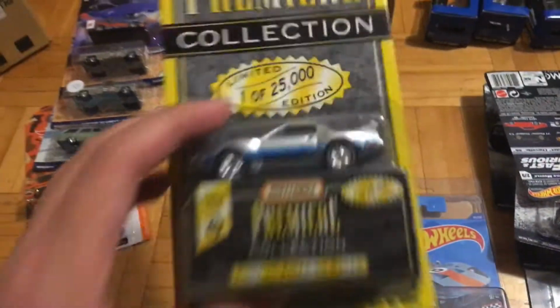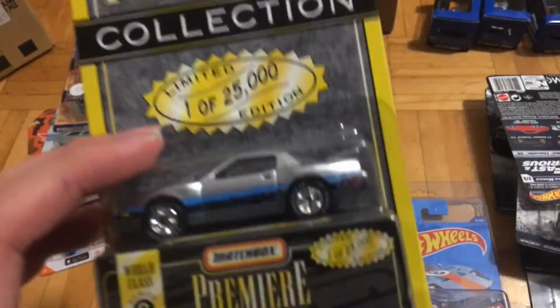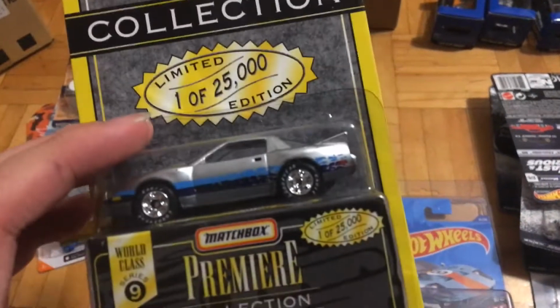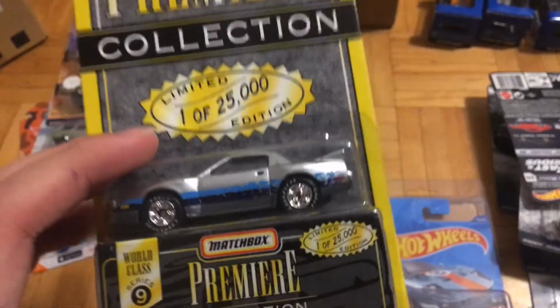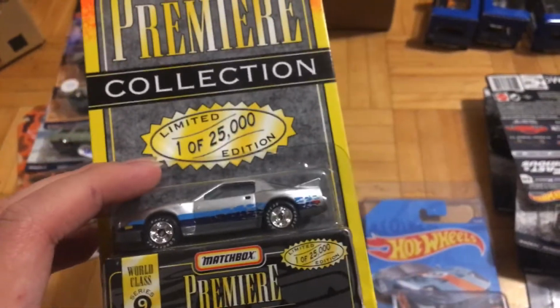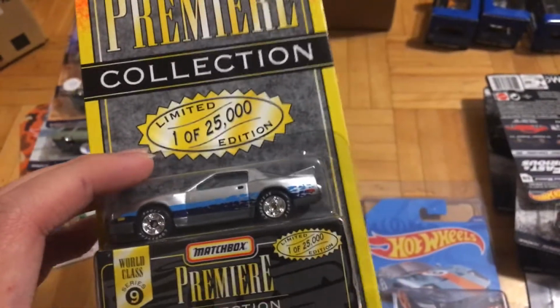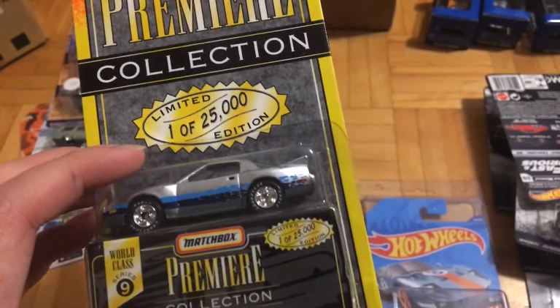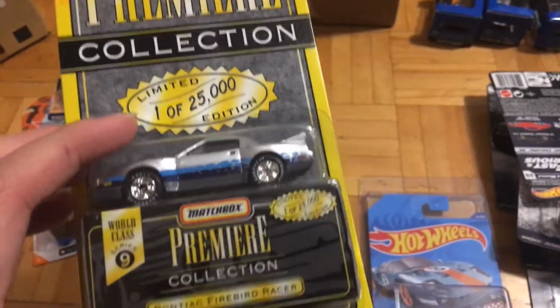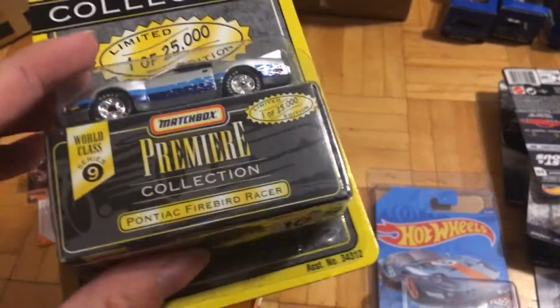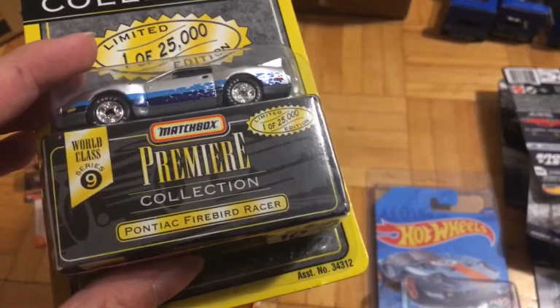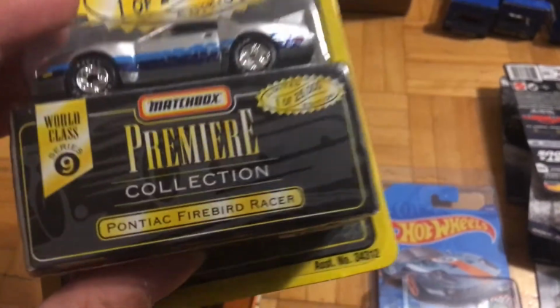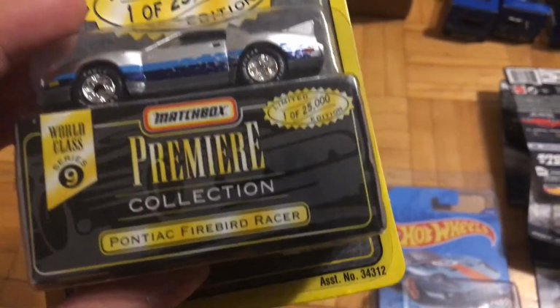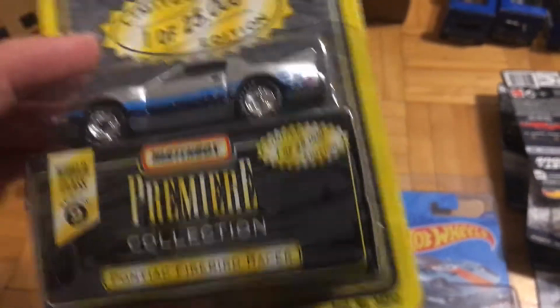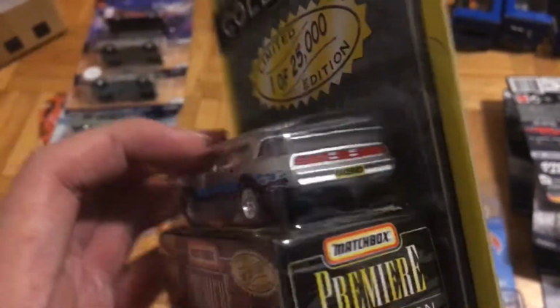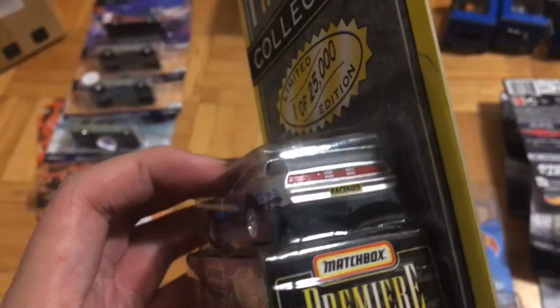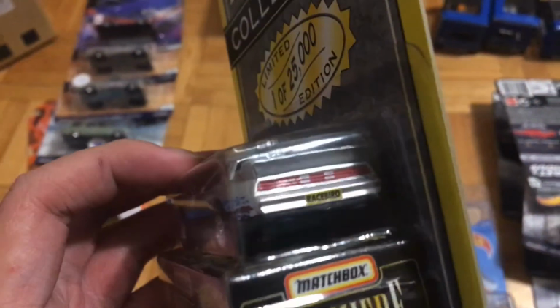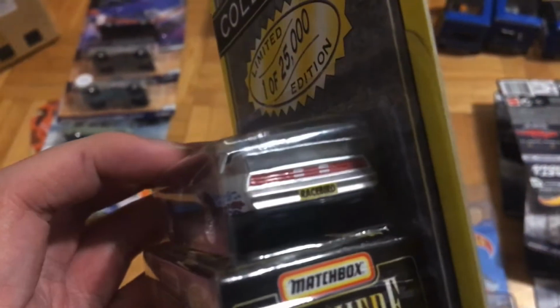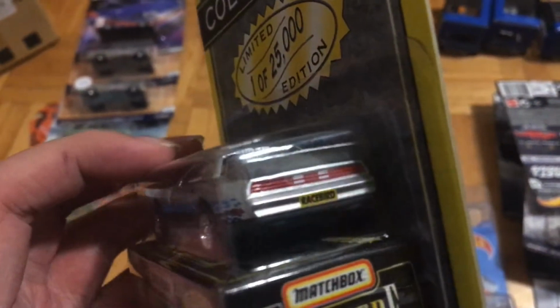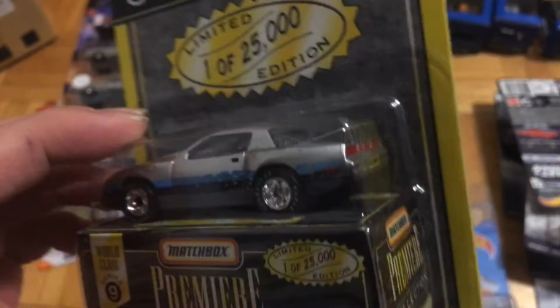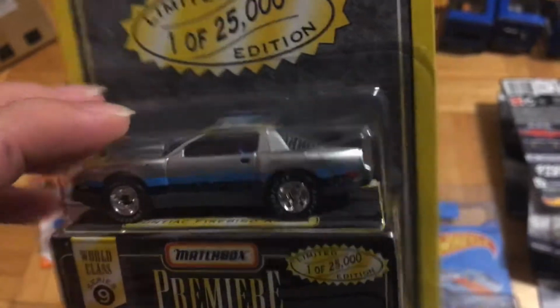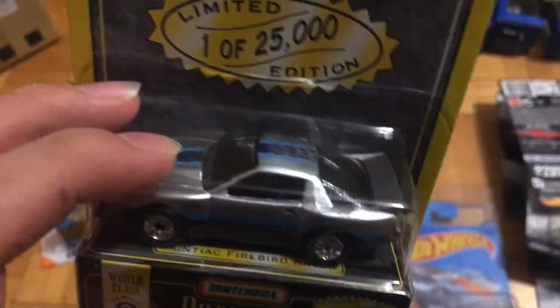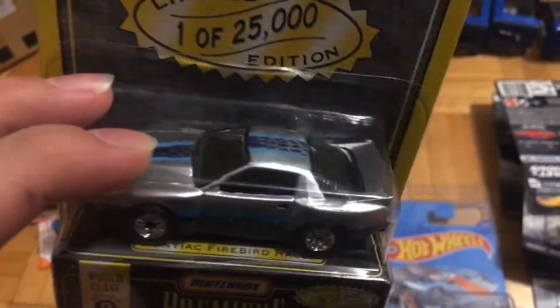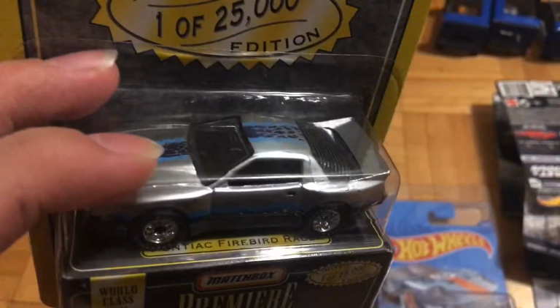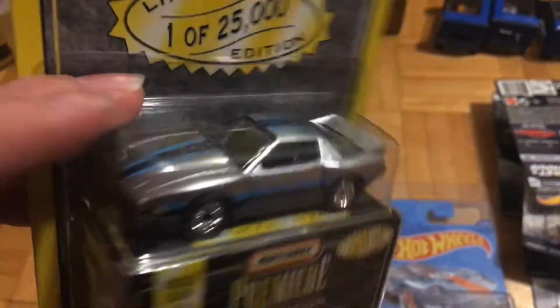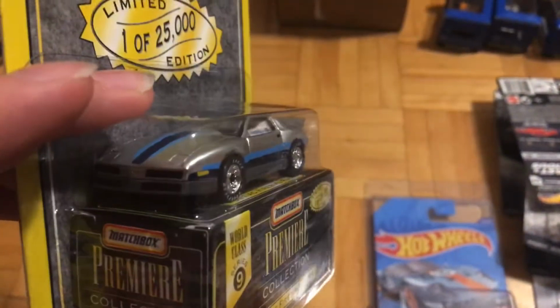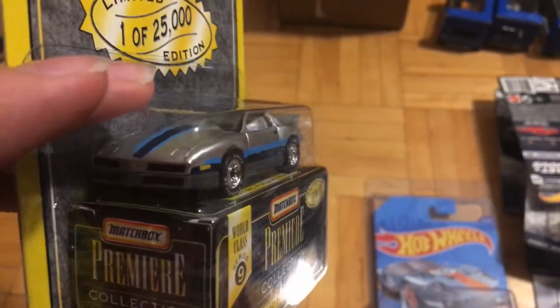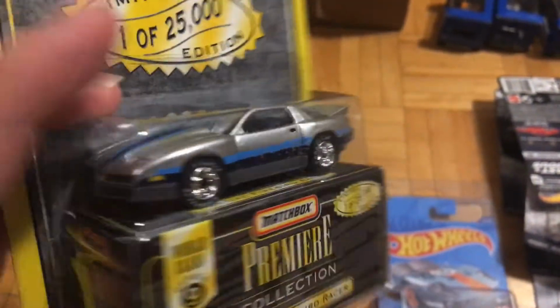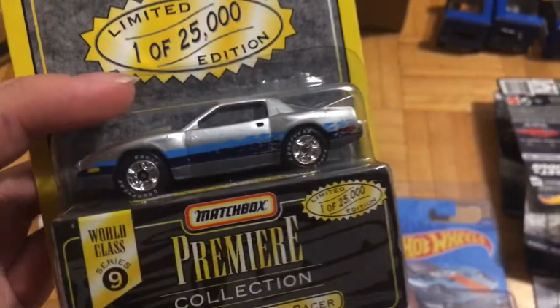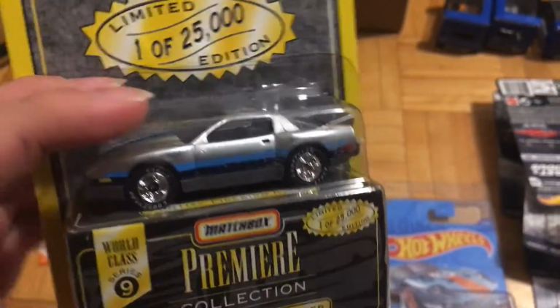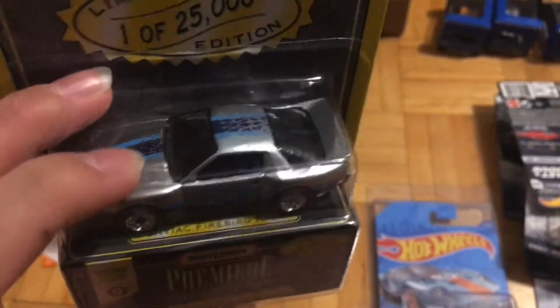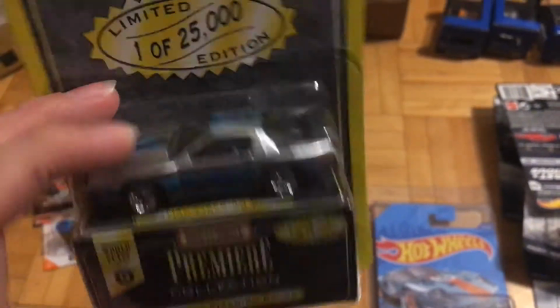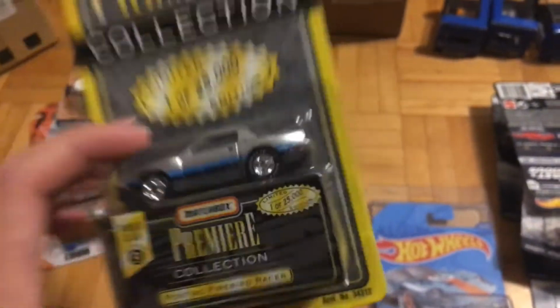This is a Matchbox Premiere — a Pontiac Firebird racer. It's got a sick wide body kit. Feels really 80s.